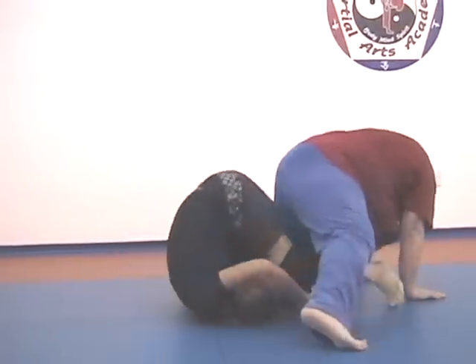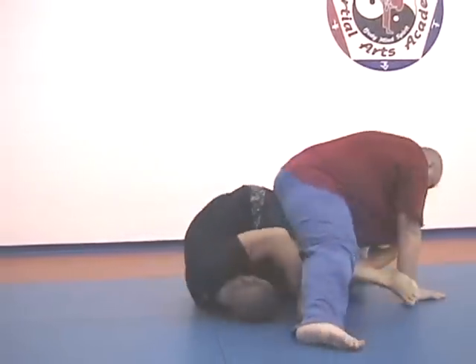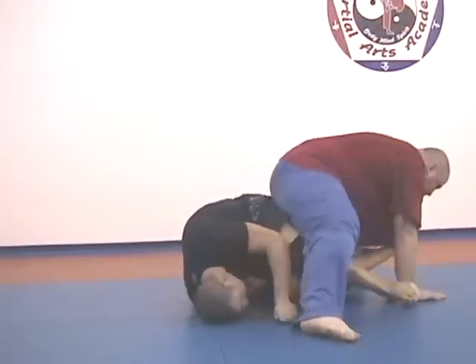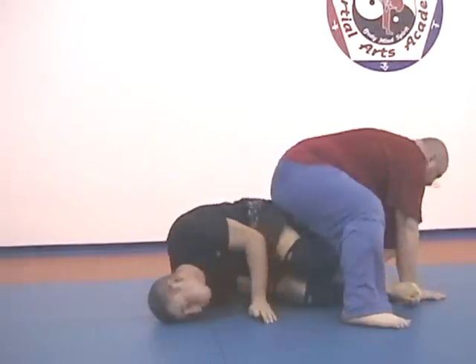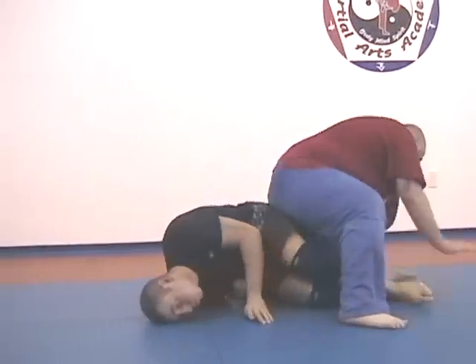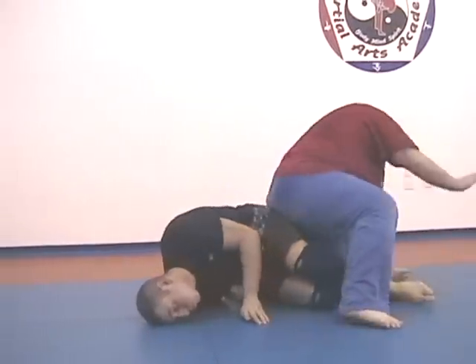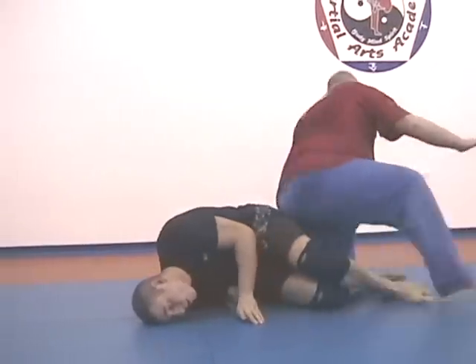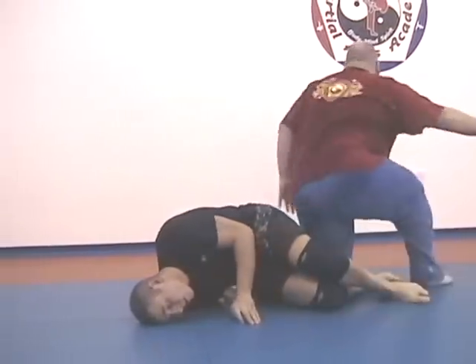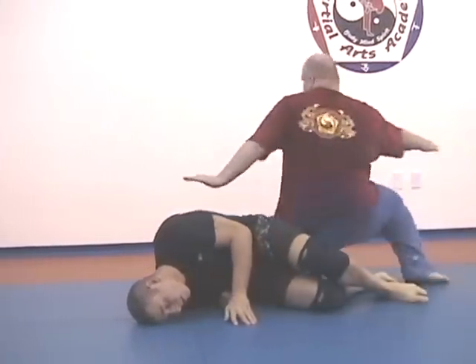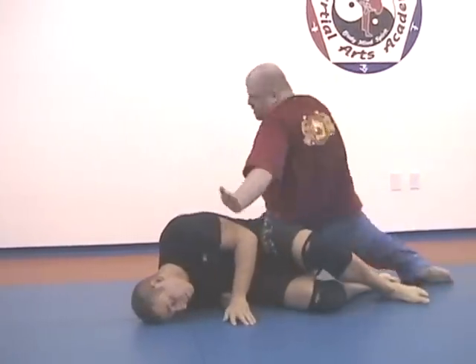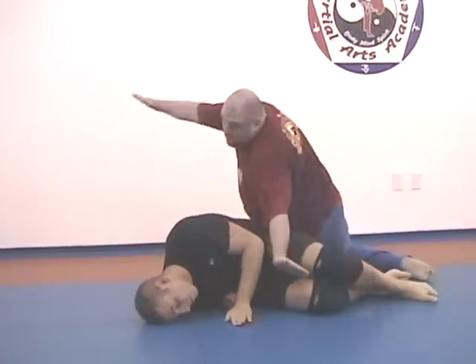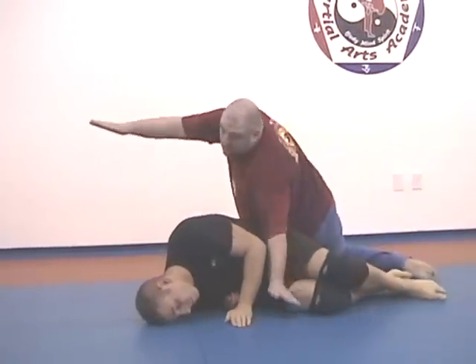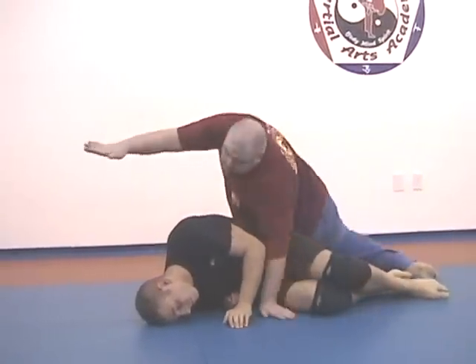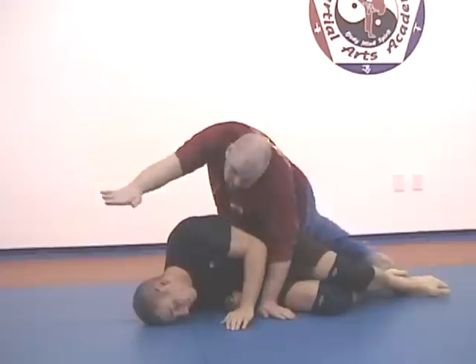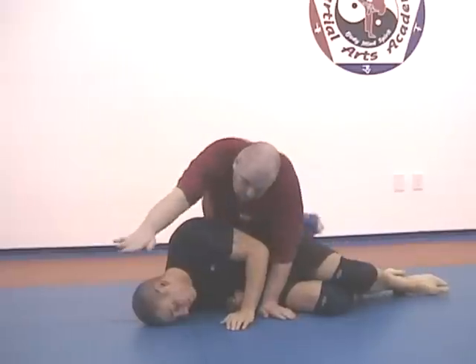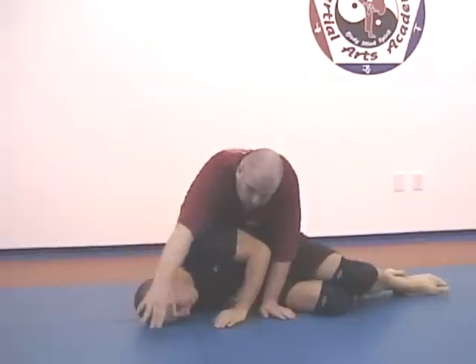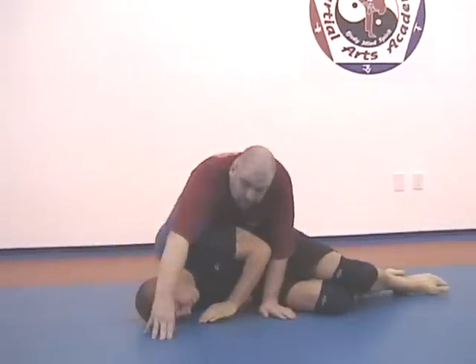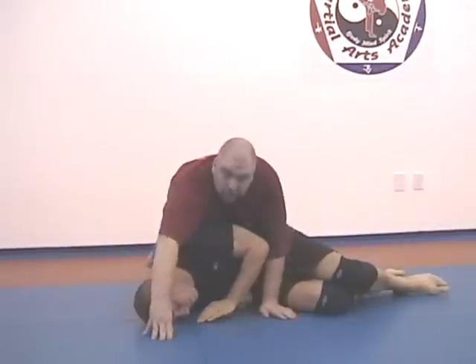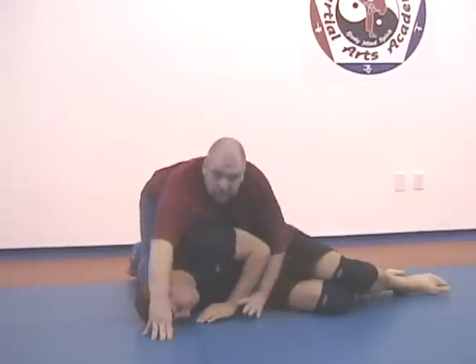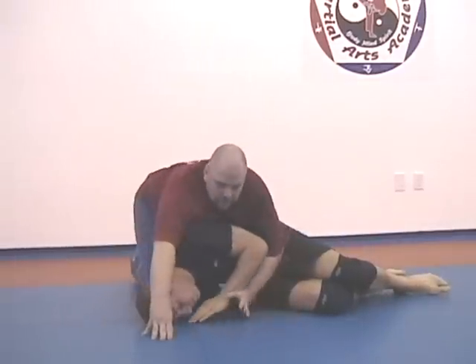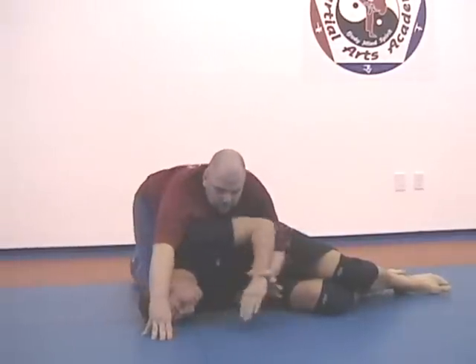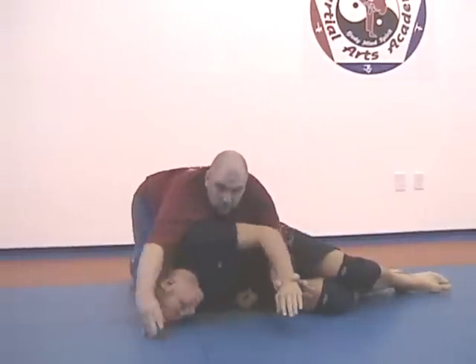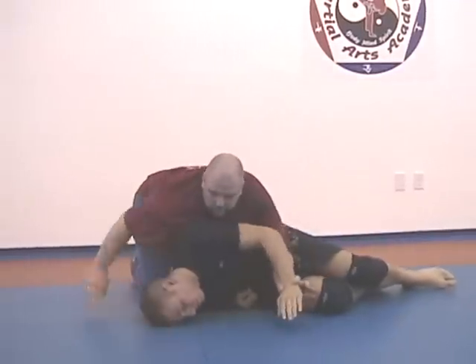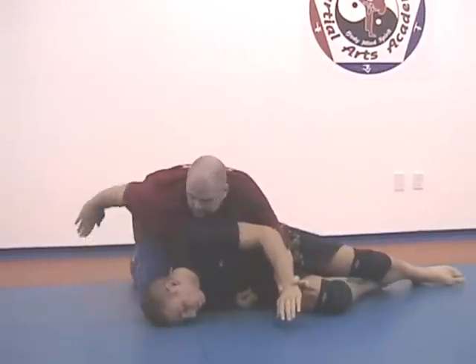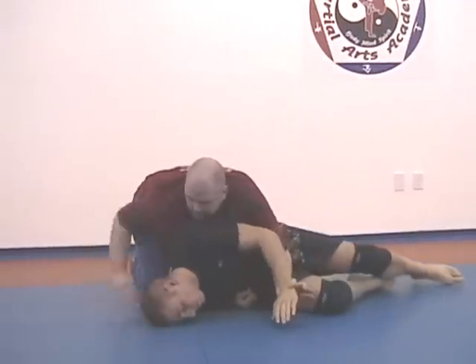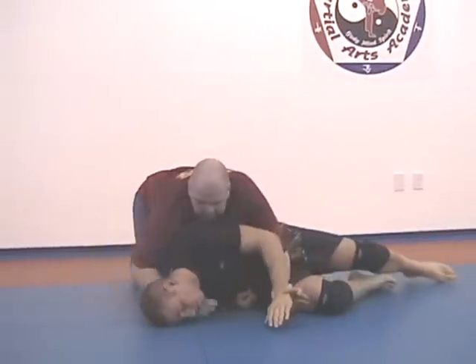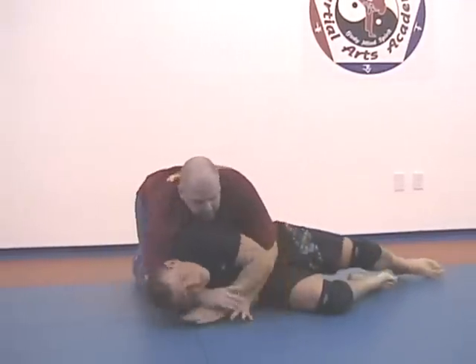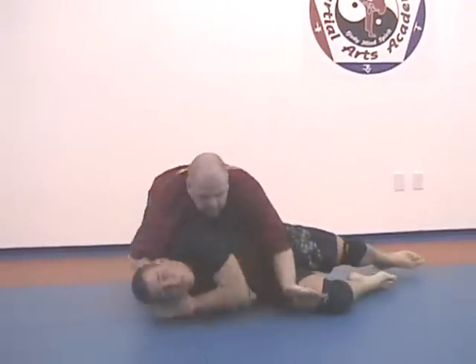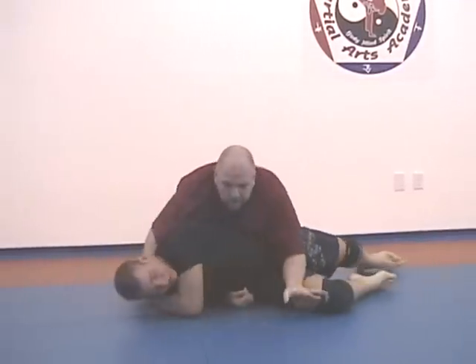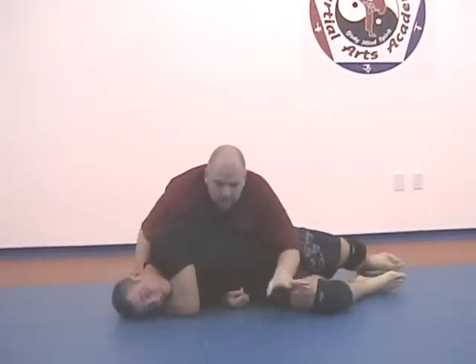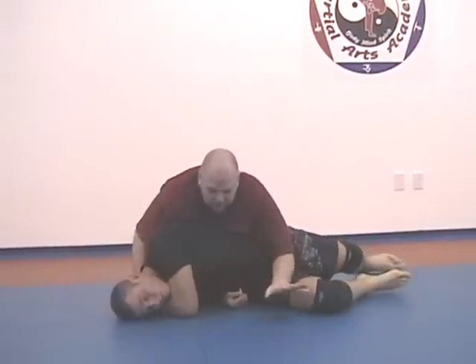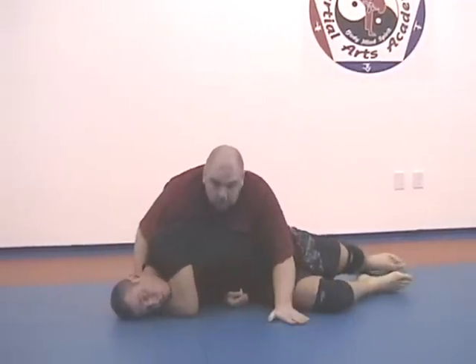That time, spin all the way around. Control the wrist, hand under and control.